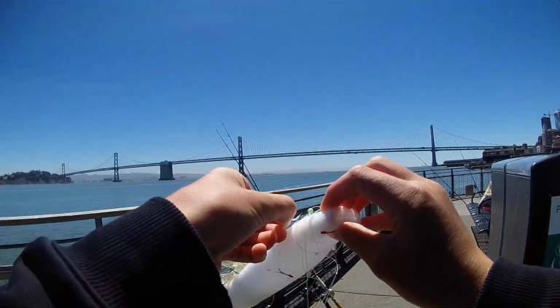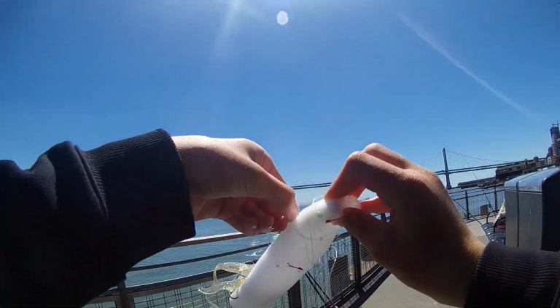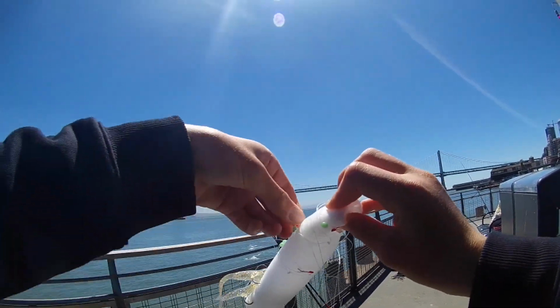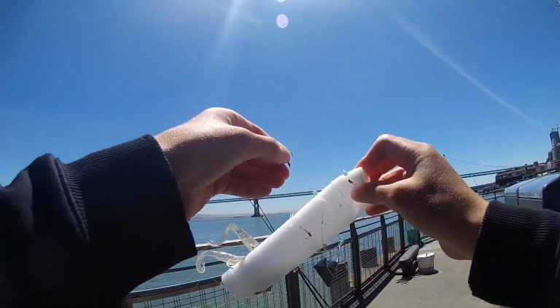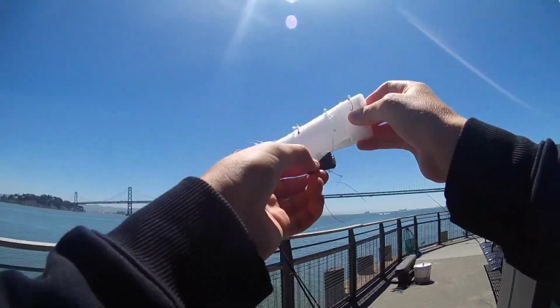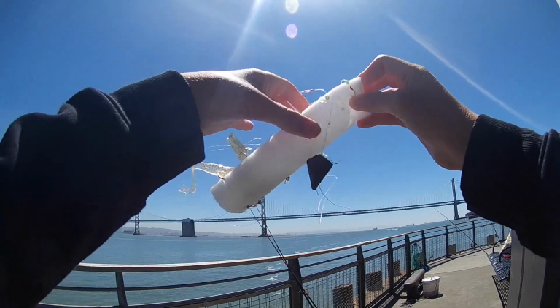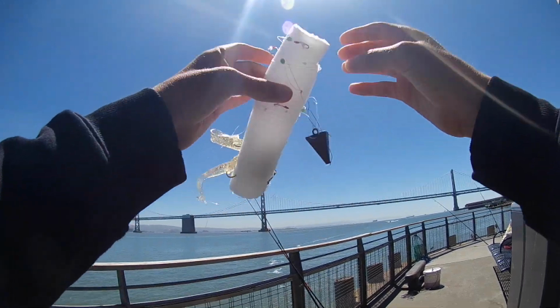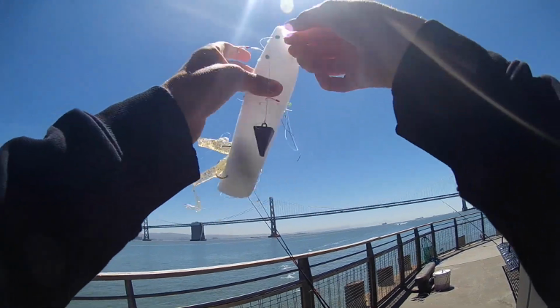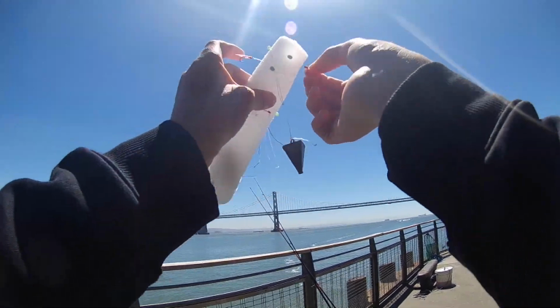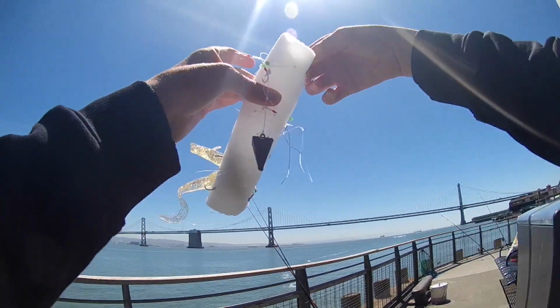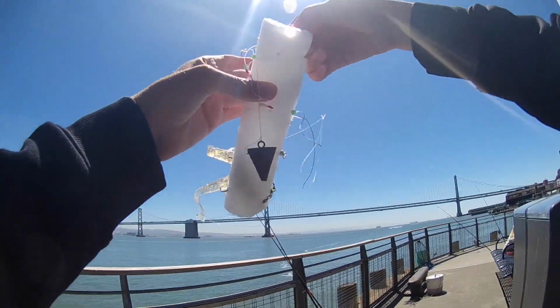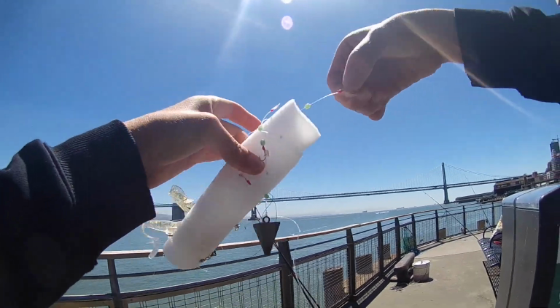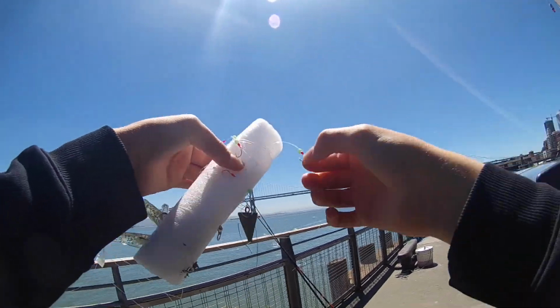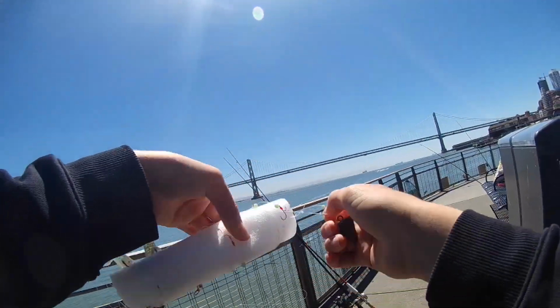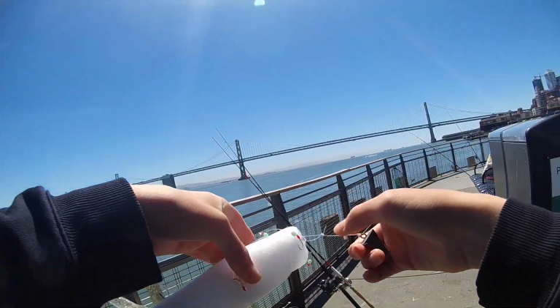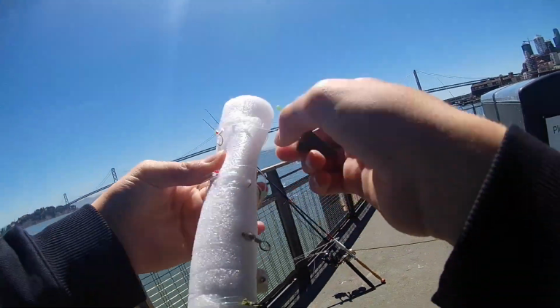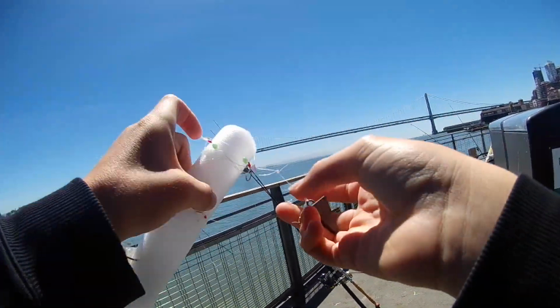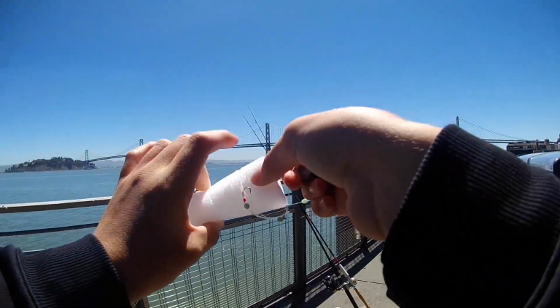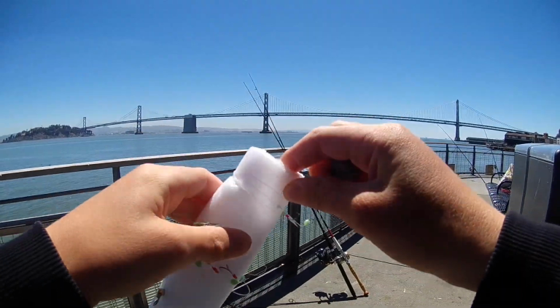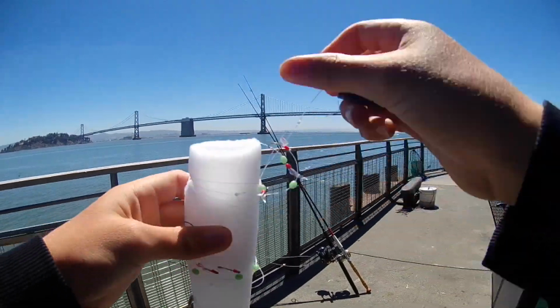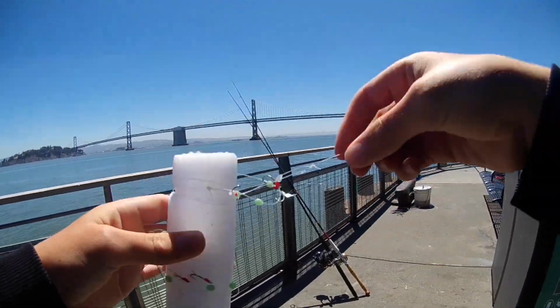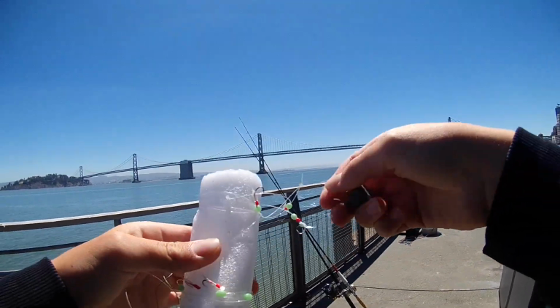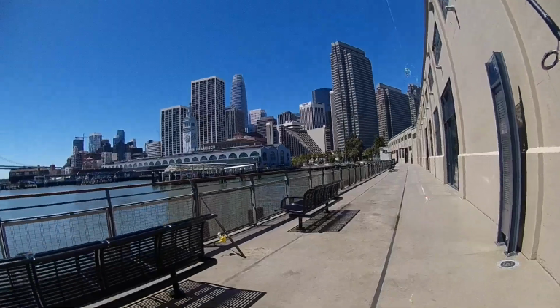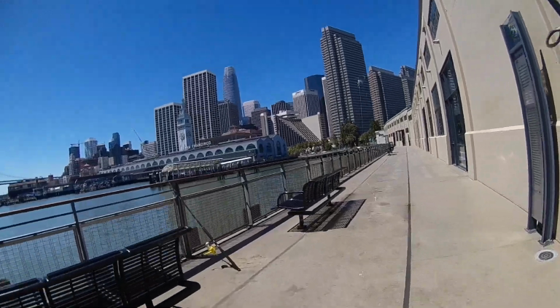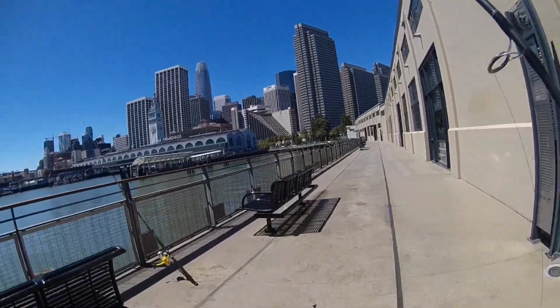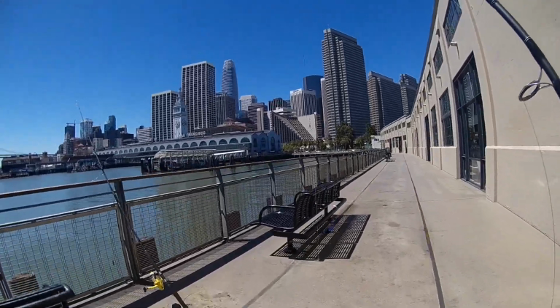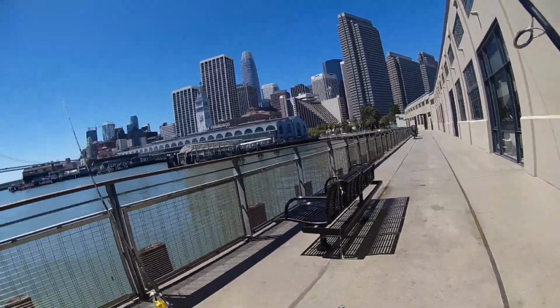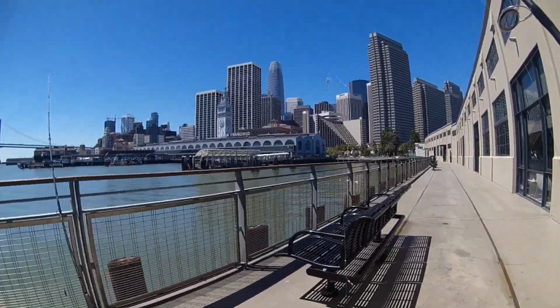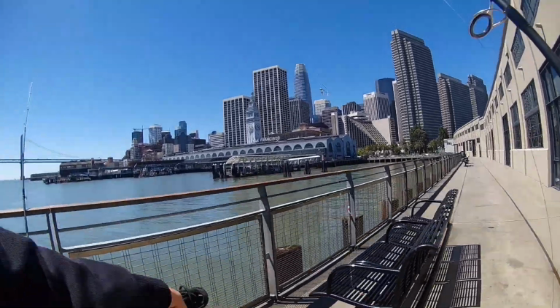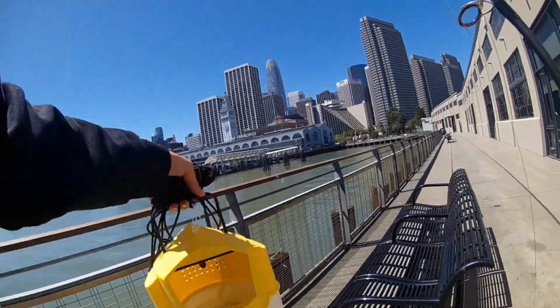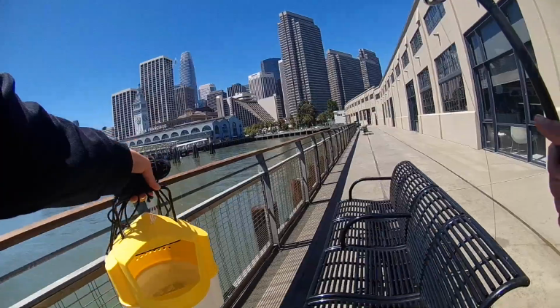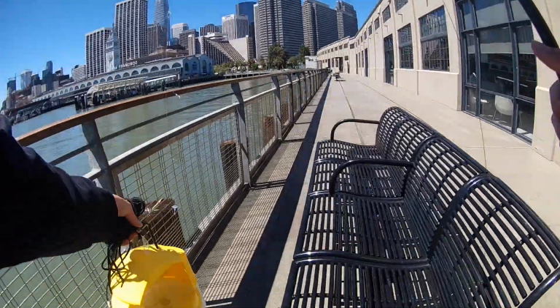The next order of business is getting some live bait. Here I'm taking out a sabiki rig, and I like to snip them in half after I buy them. That way I get two rigs for the price of one and I comply with the San Francisco Bay 3-hook limit.